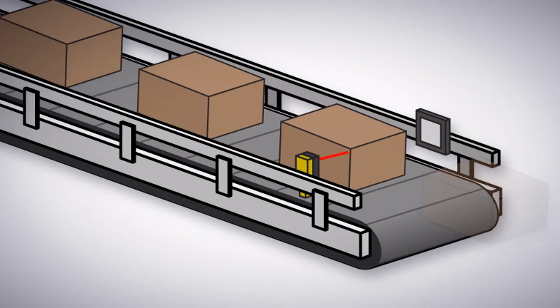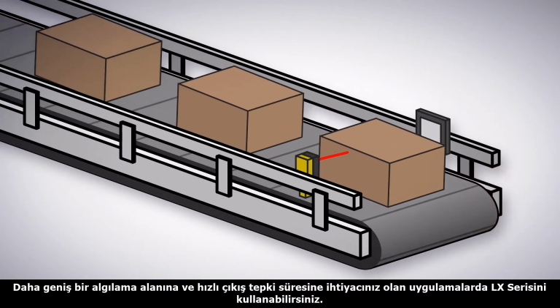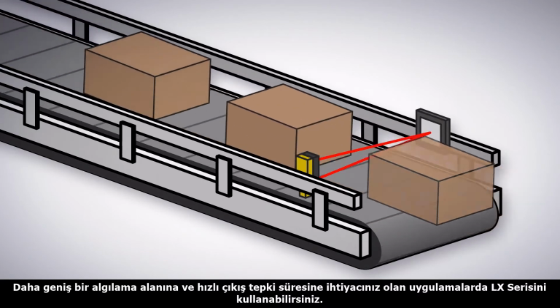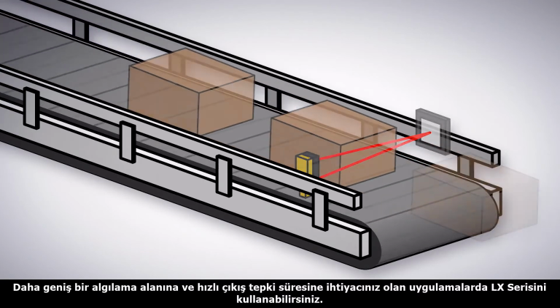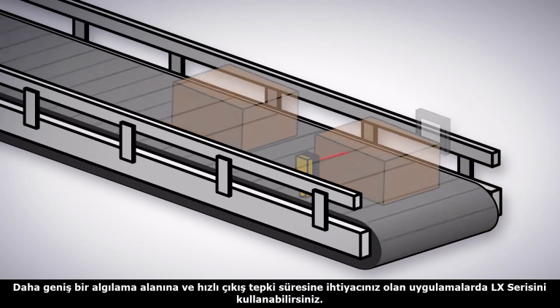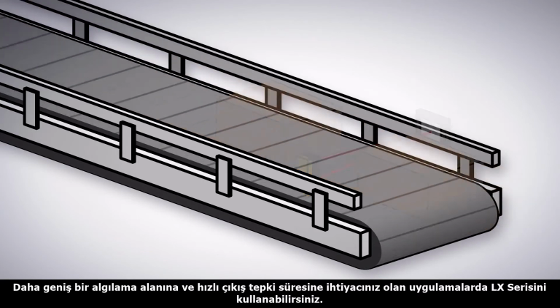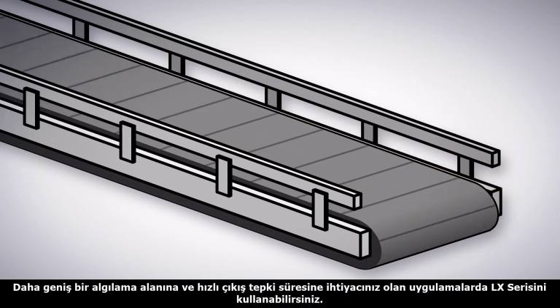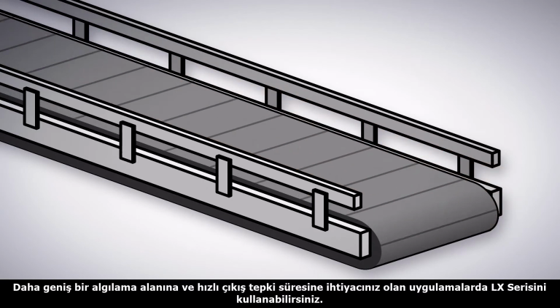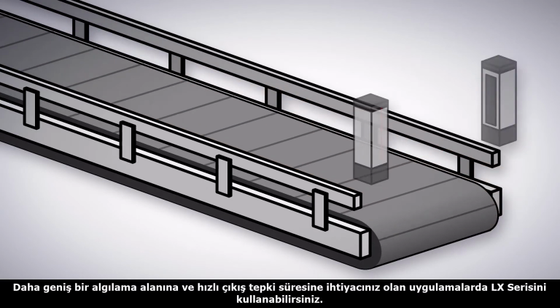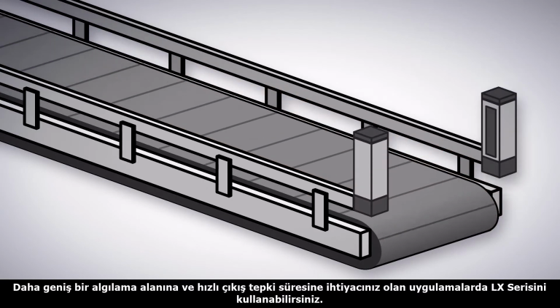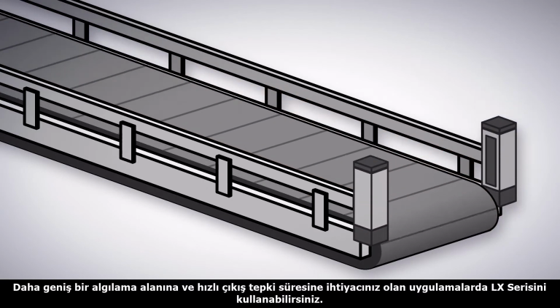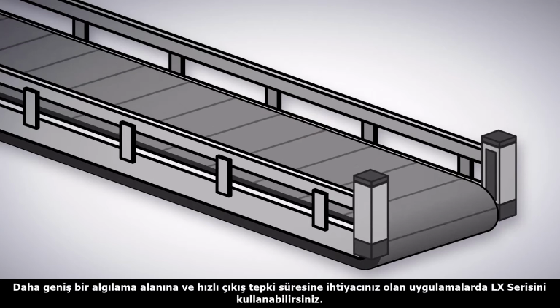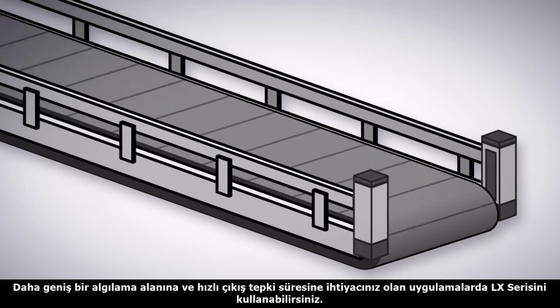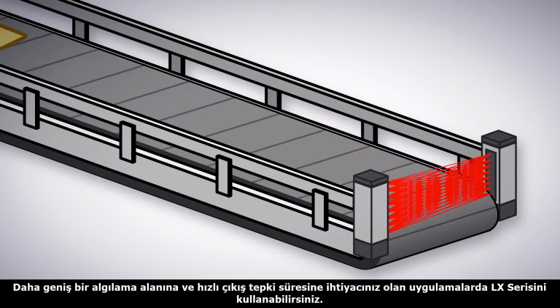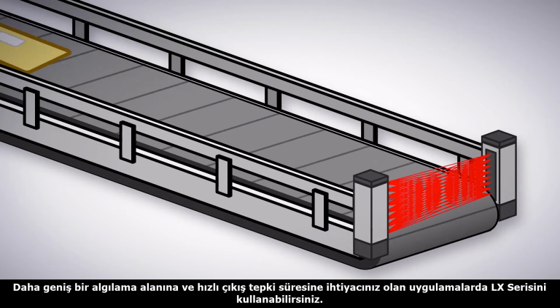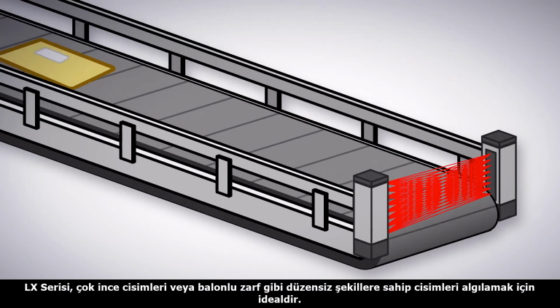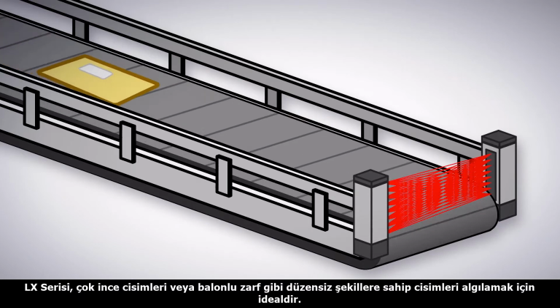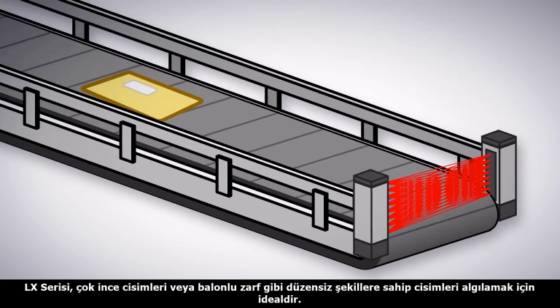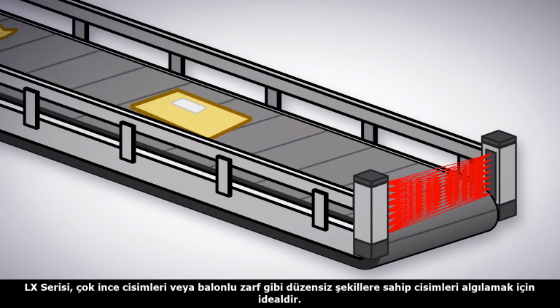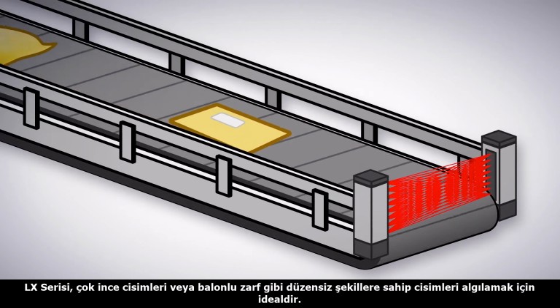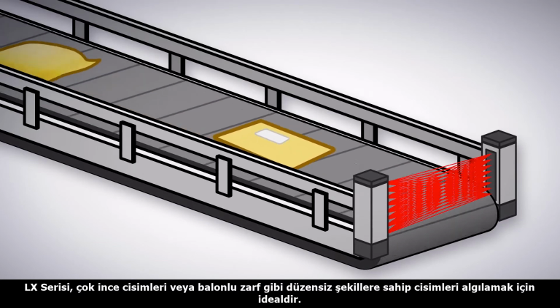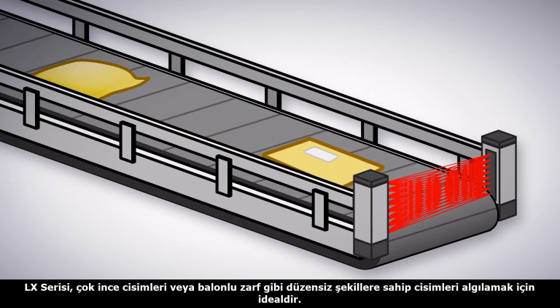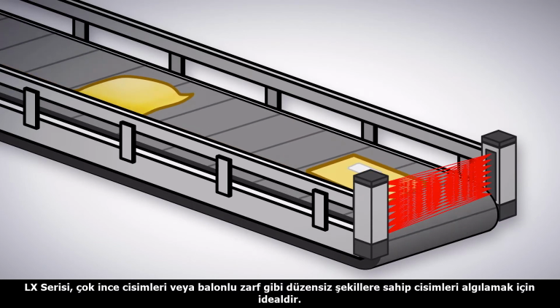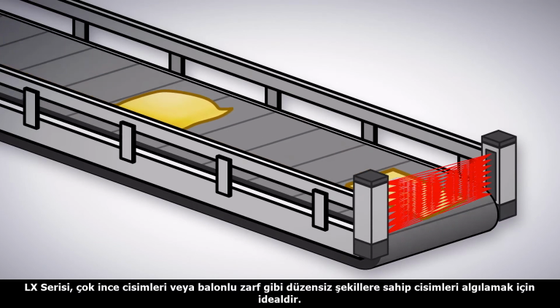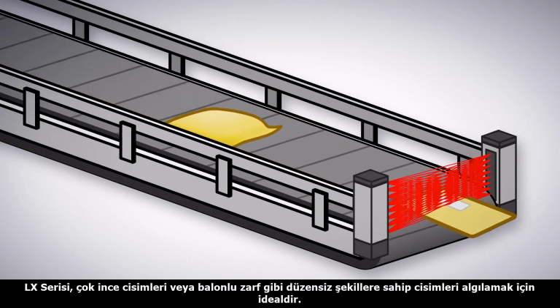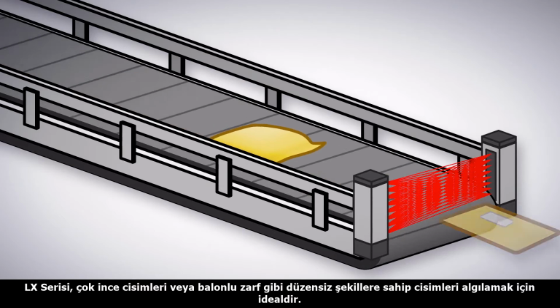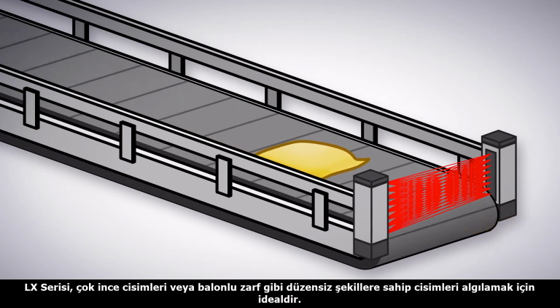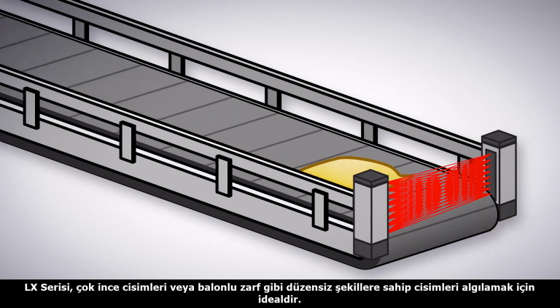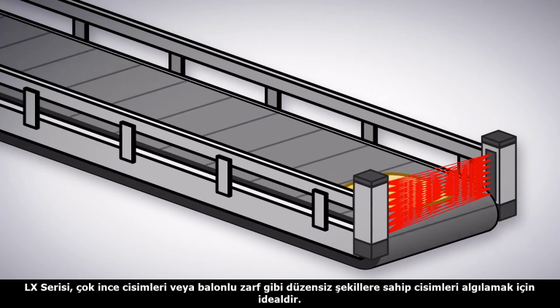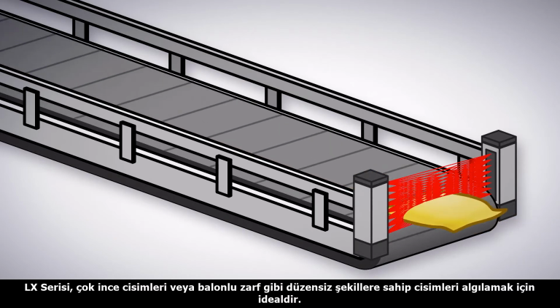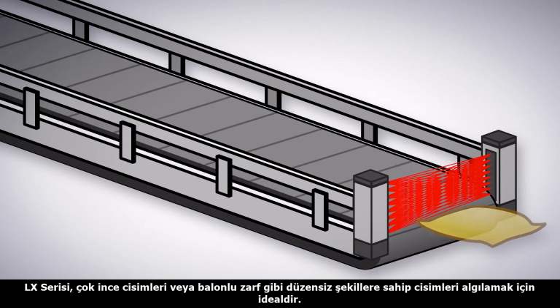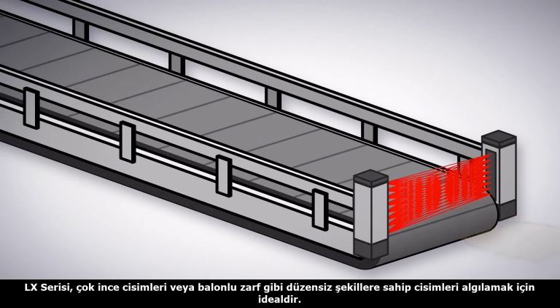For a larger detection area with fast response, the LX sensor is the best choice. The large detection area works best for very thin objects or items with inconsistent sizes, such as padded envelopes.